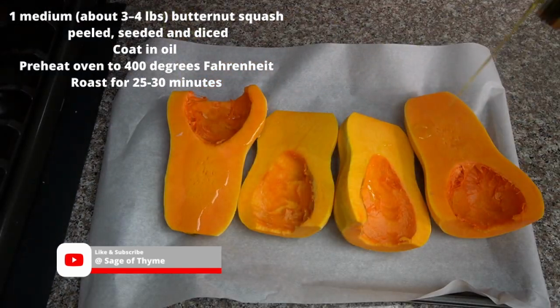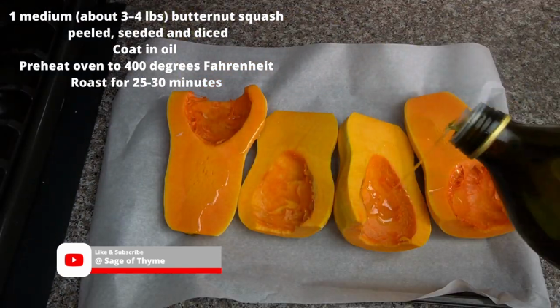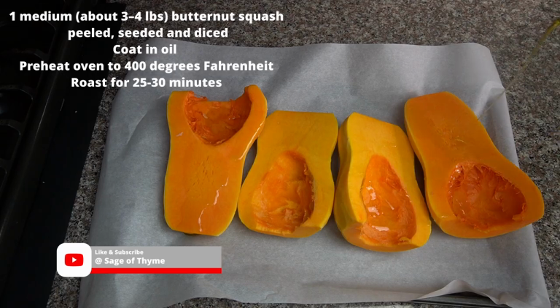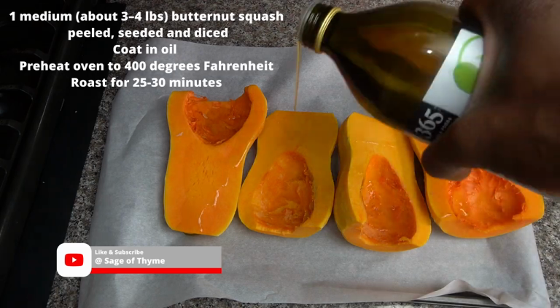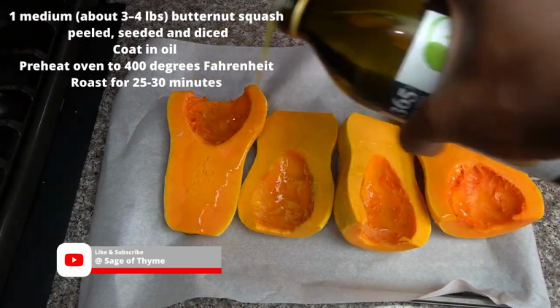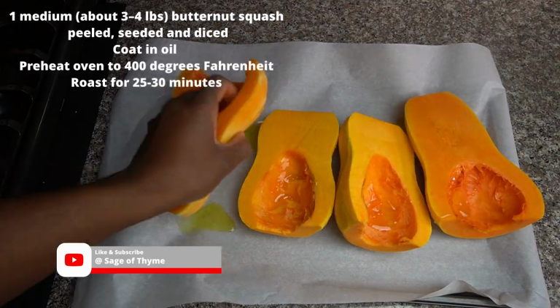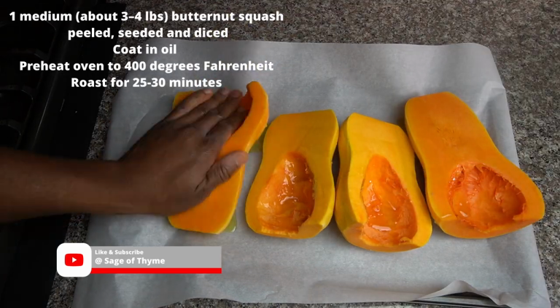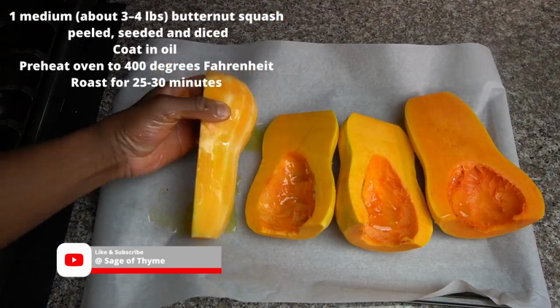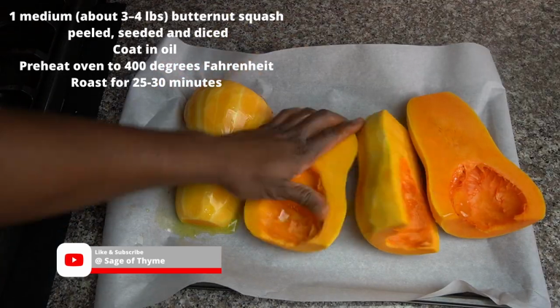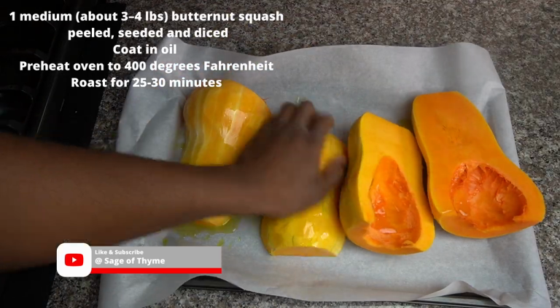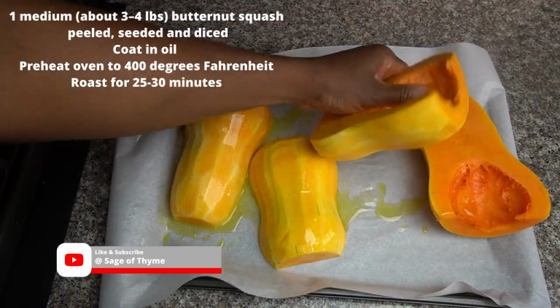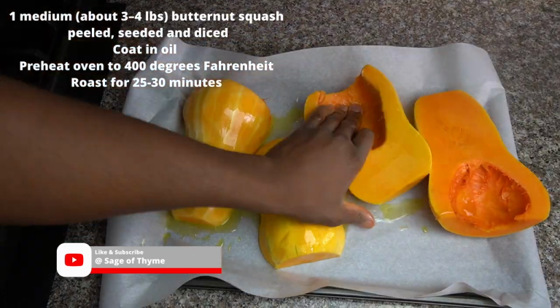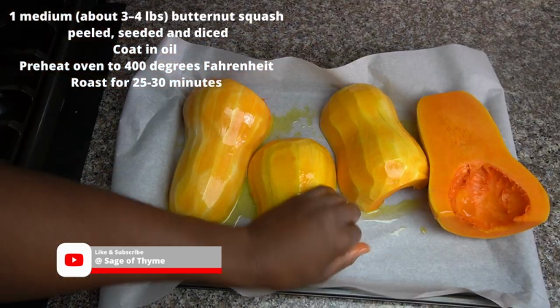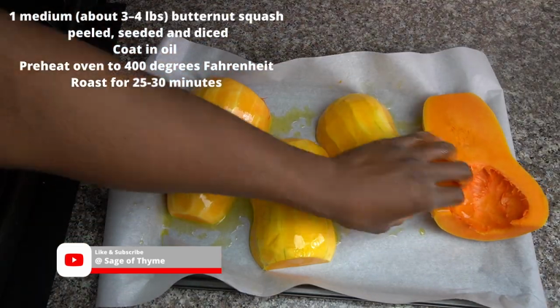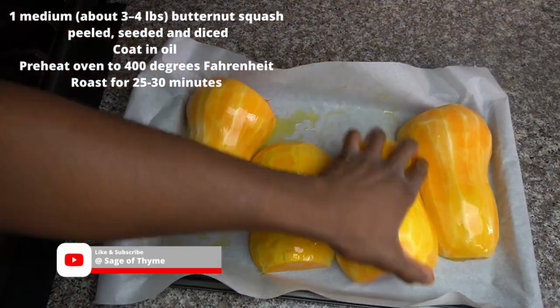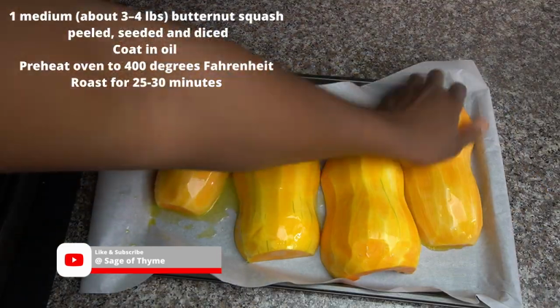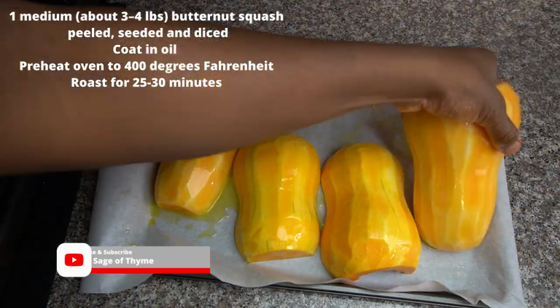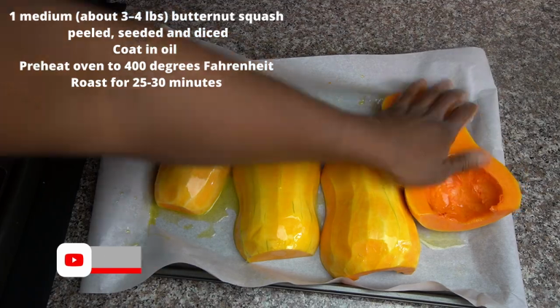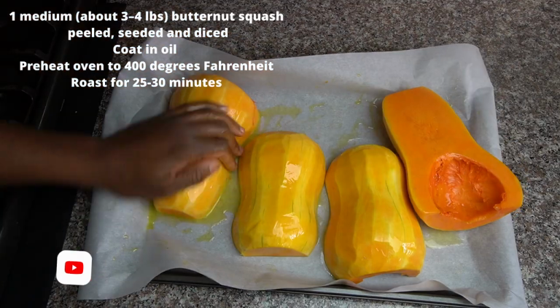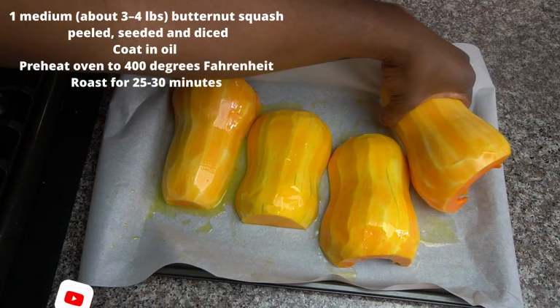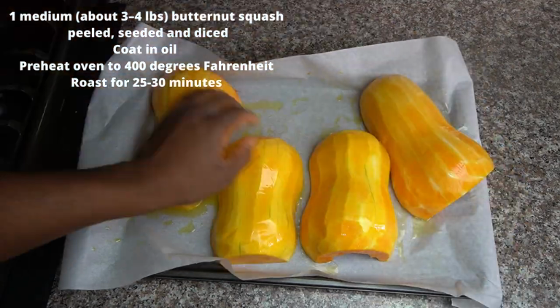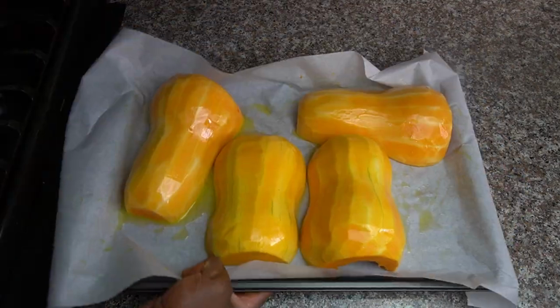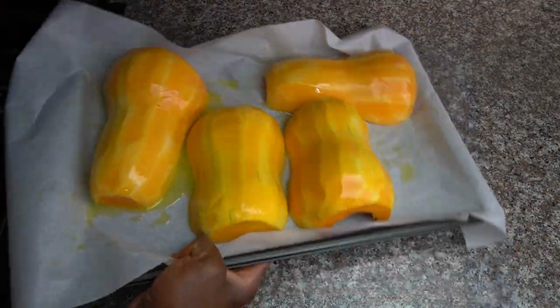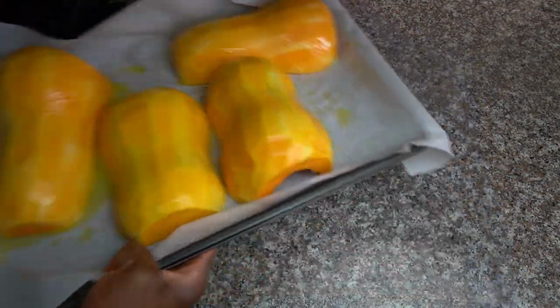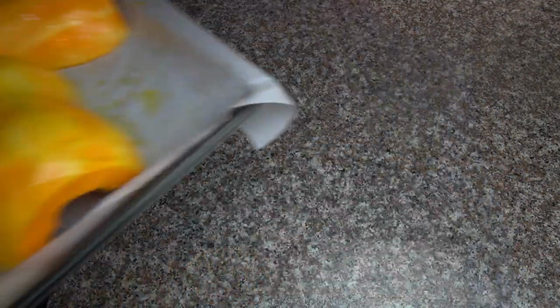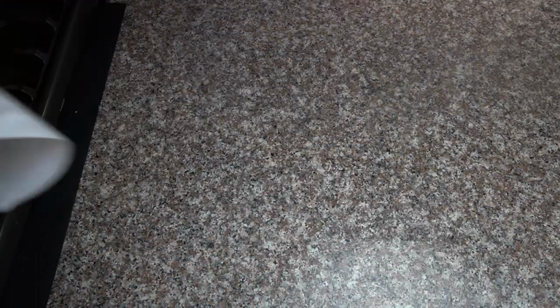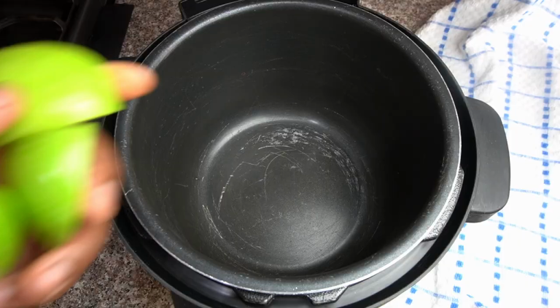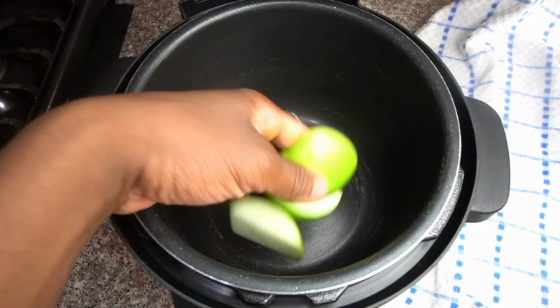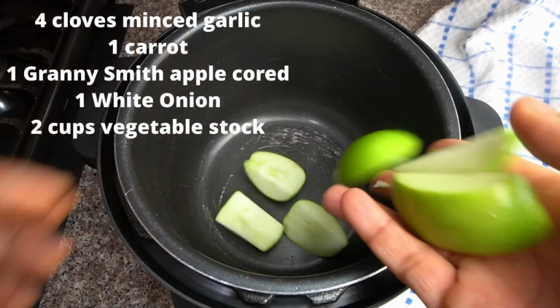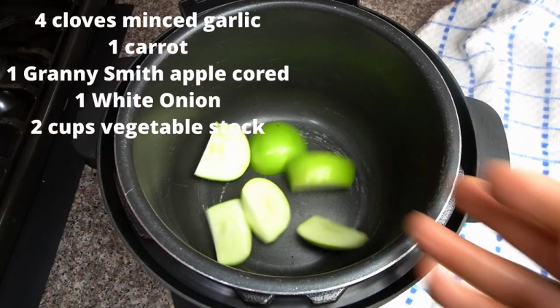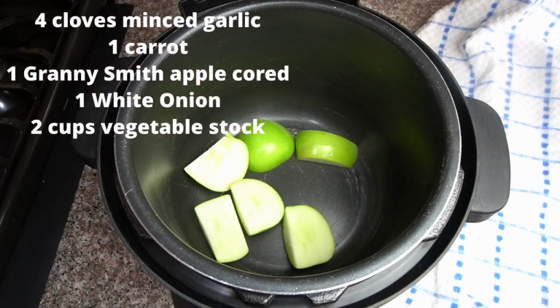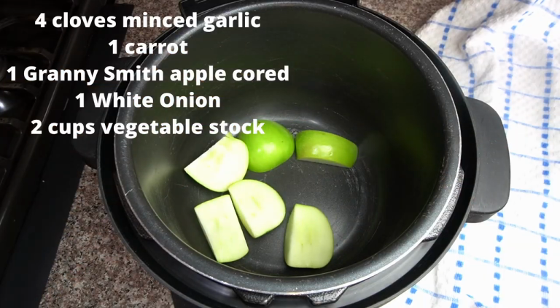Now you want to cut your butternut squash, you want to peel it and you want to get the seeds out. Then you want to coat it in some avocado oil and put it in the oven.